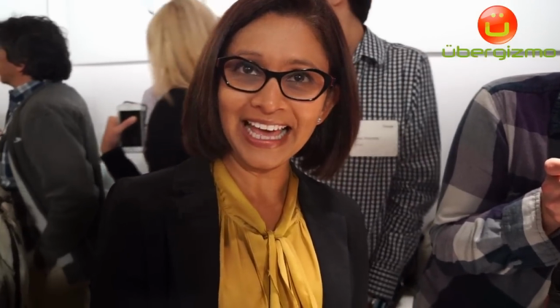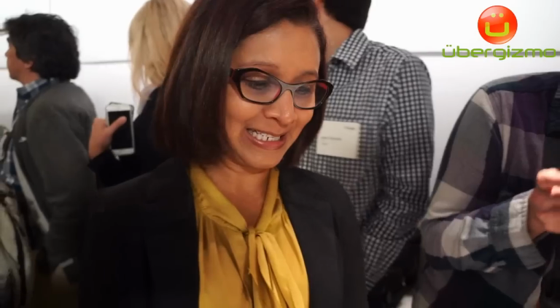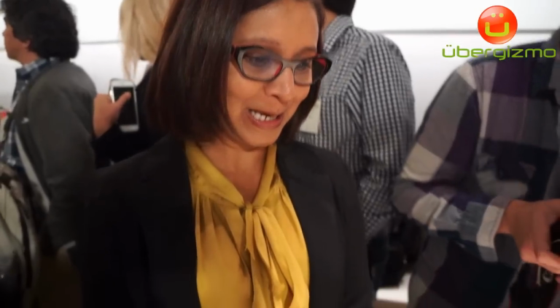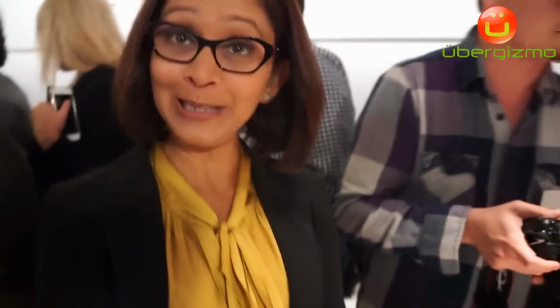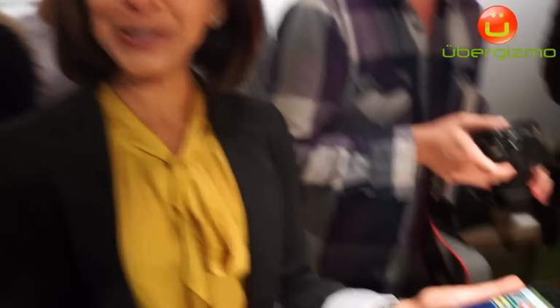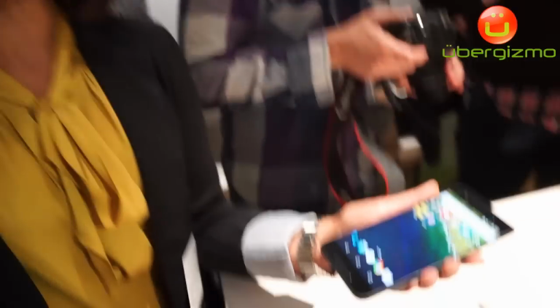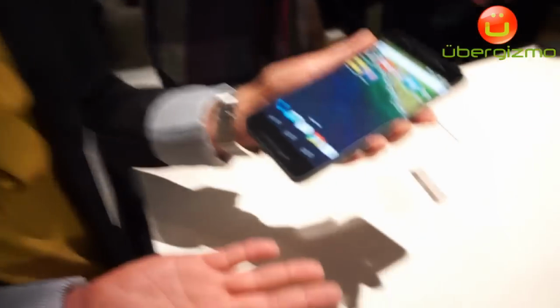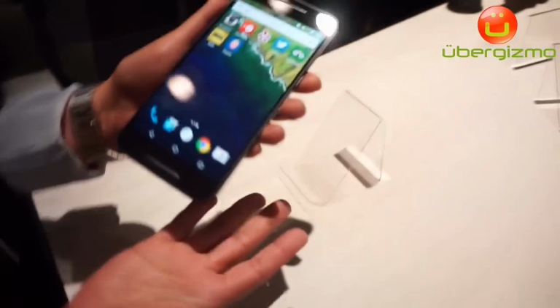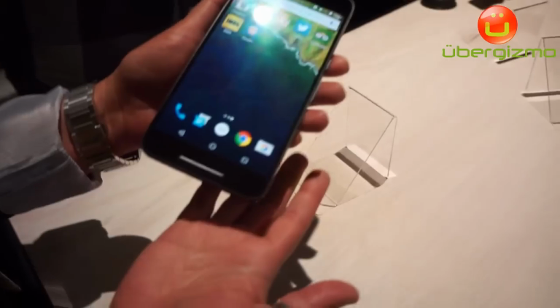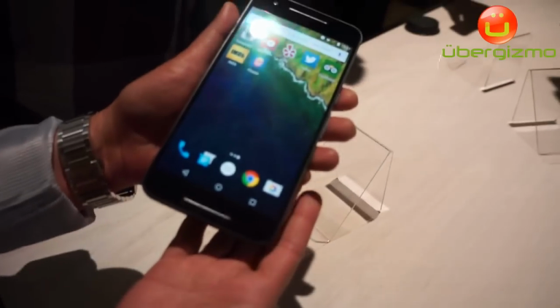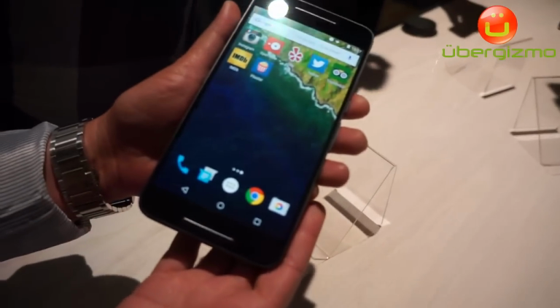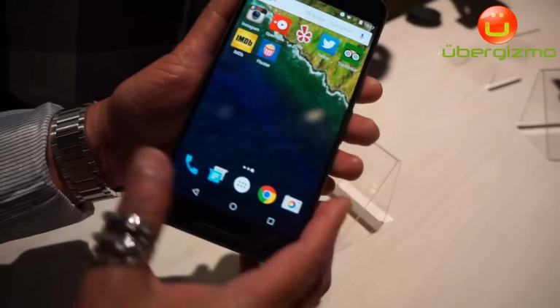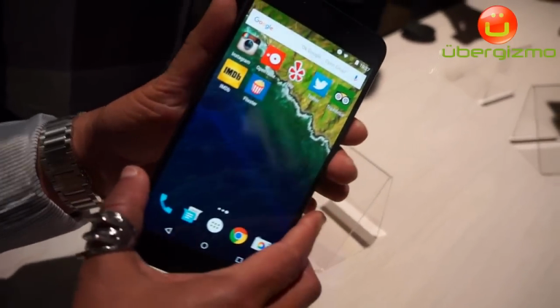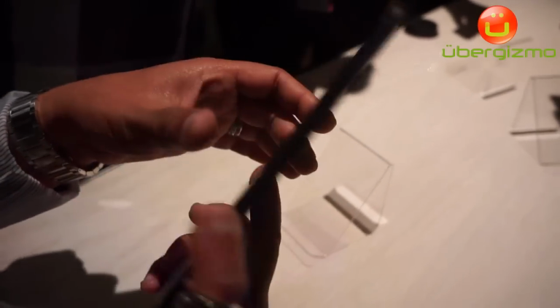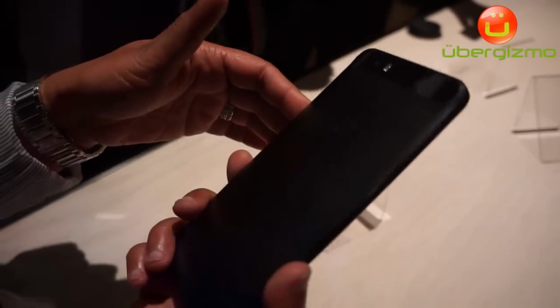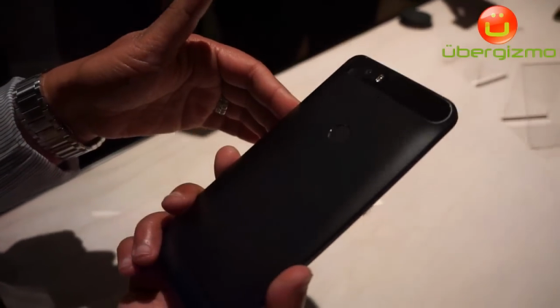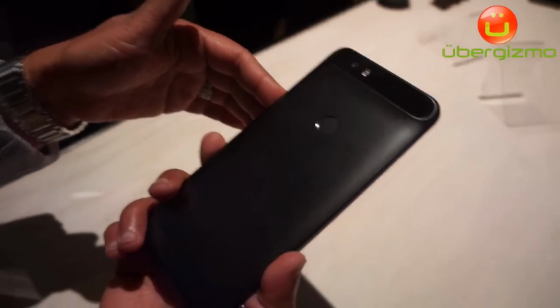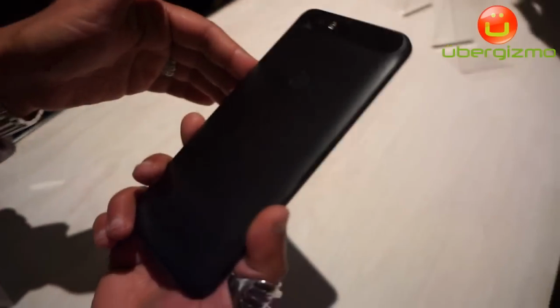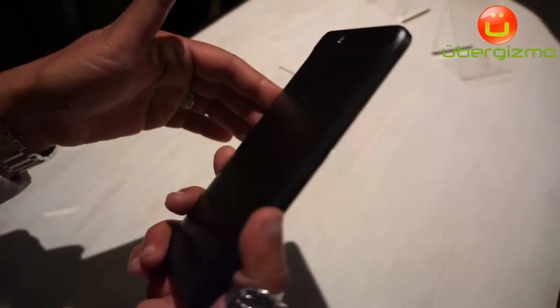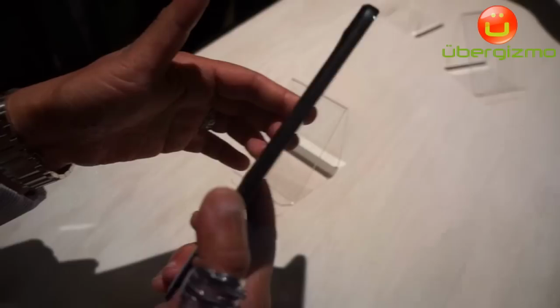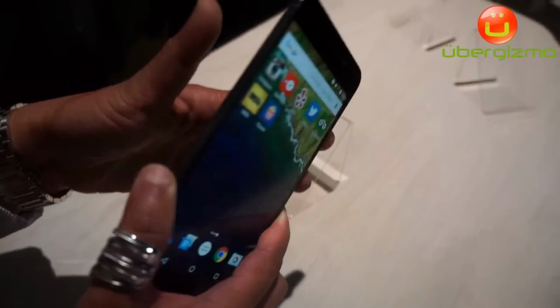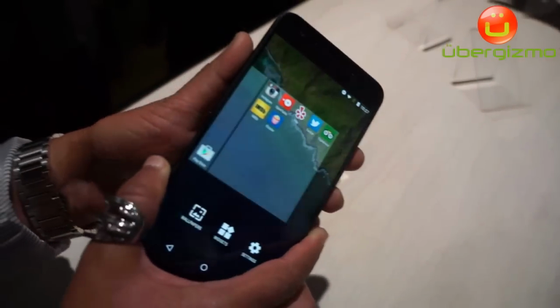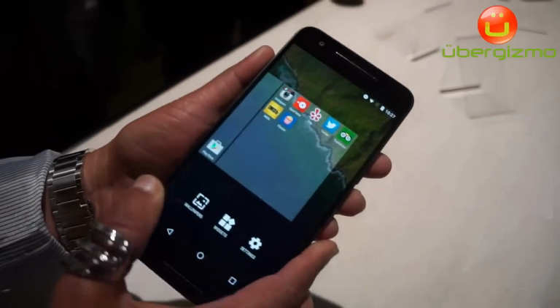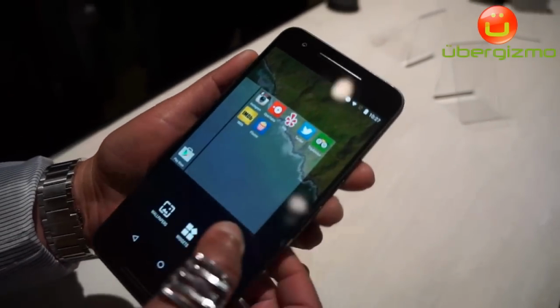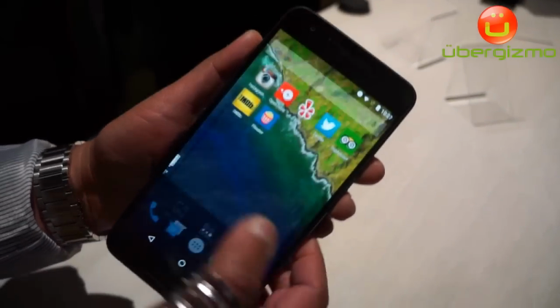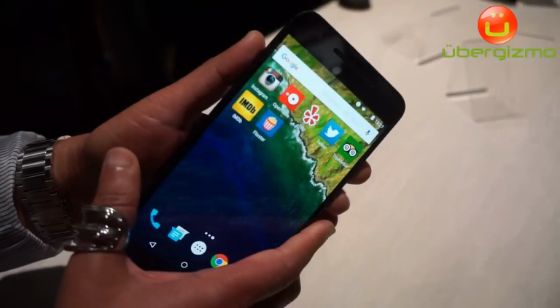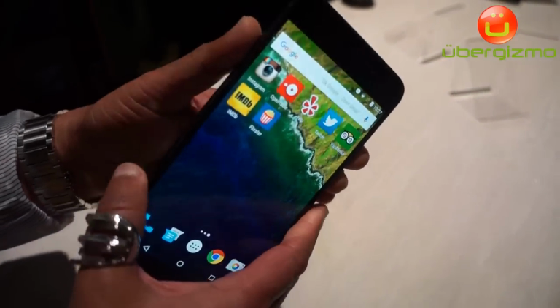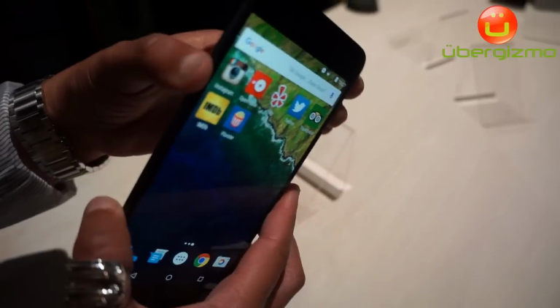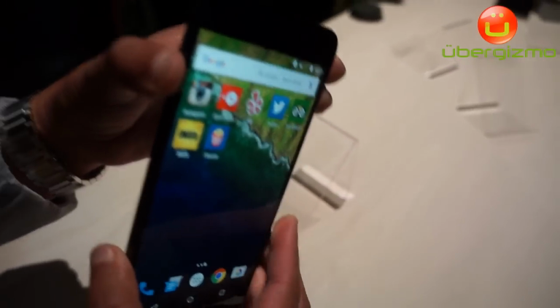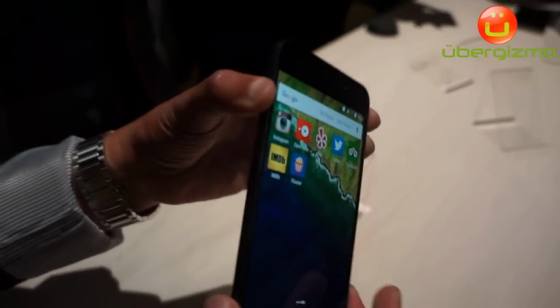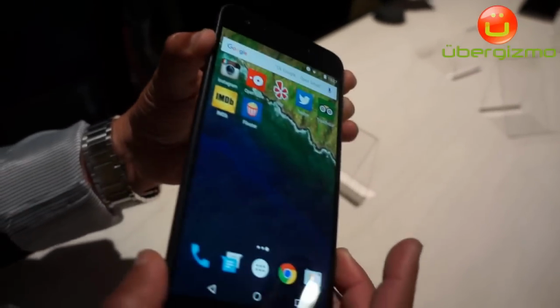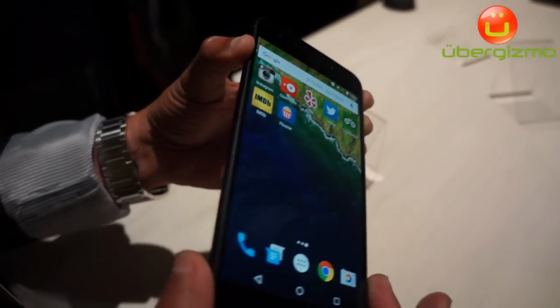I would love to show you a demo of the Nexus 6P. This is our premium product that has been designed together with Huawei, and this is our first ever Android product...